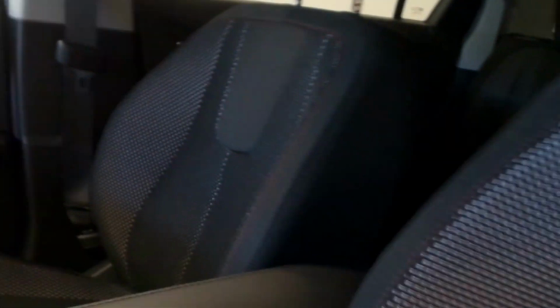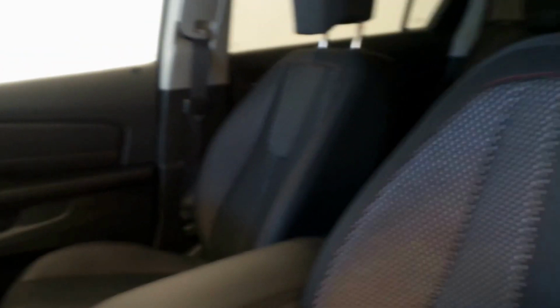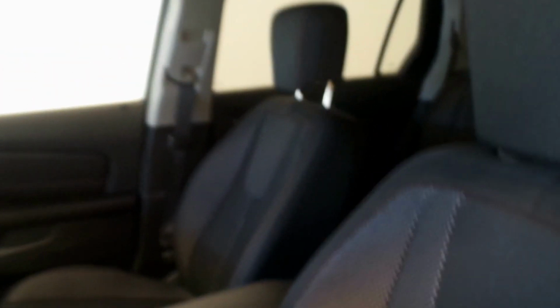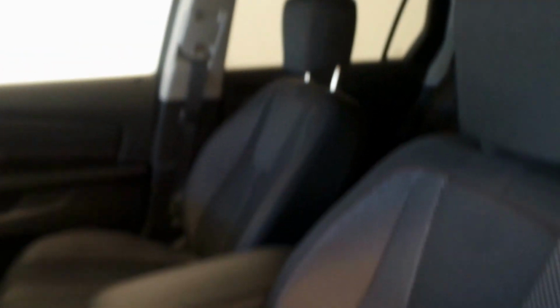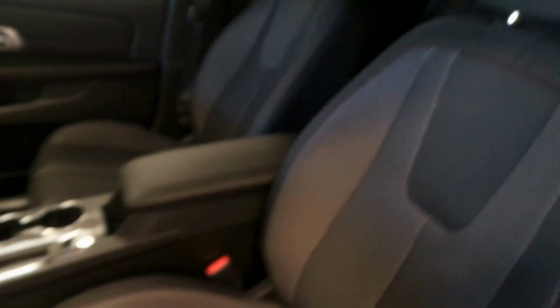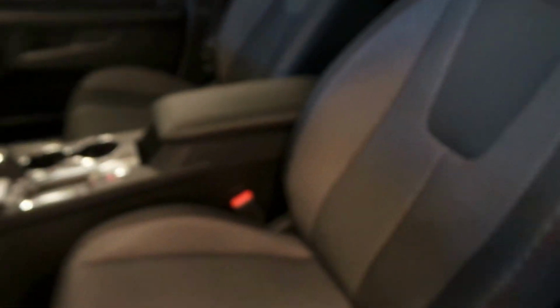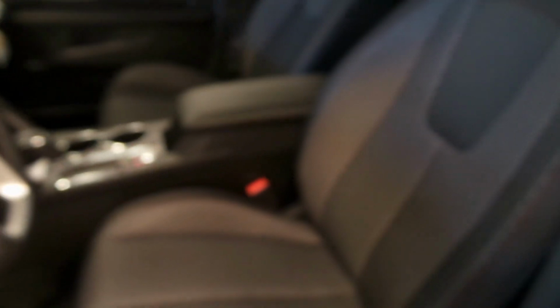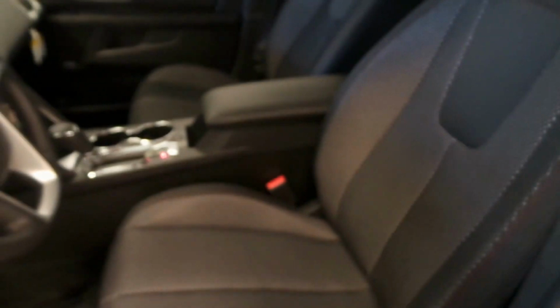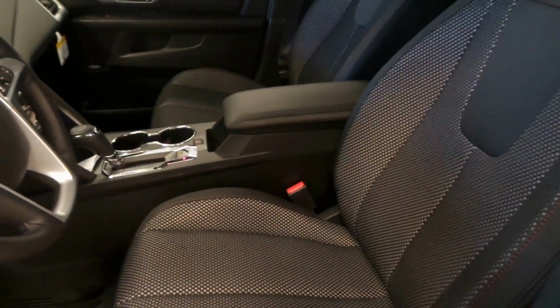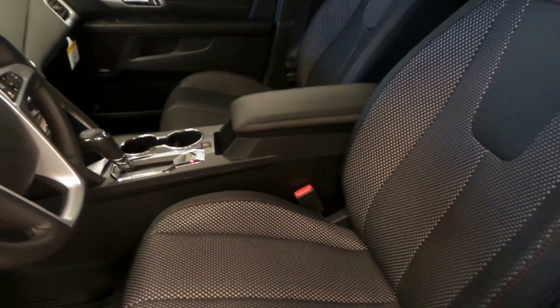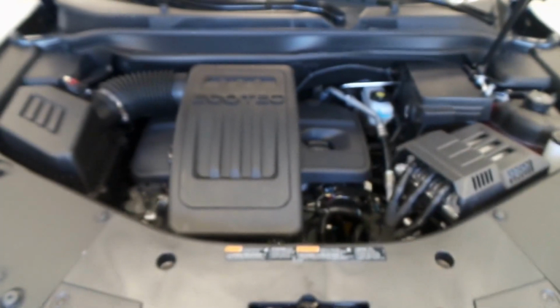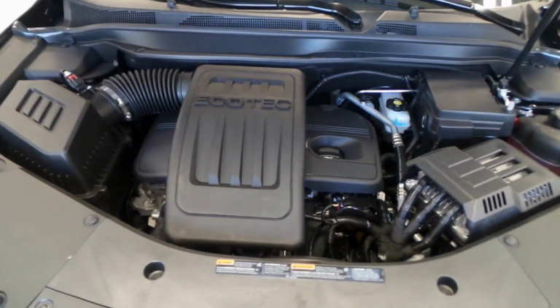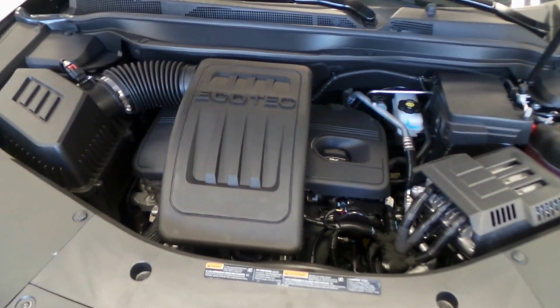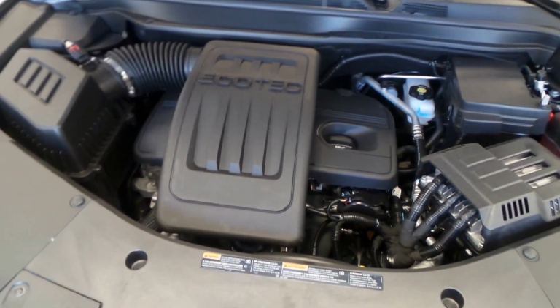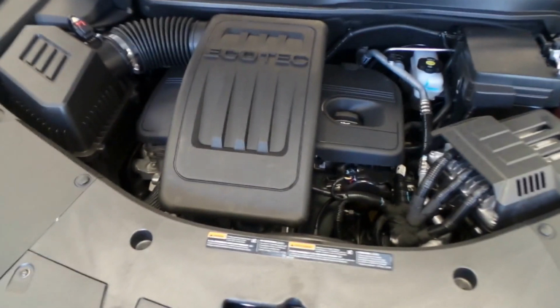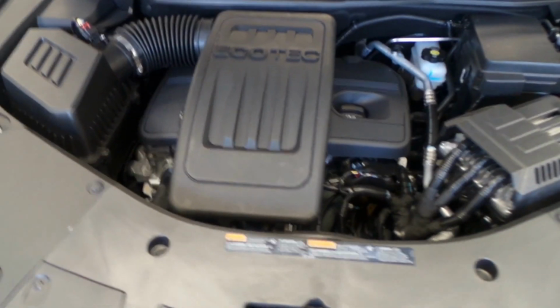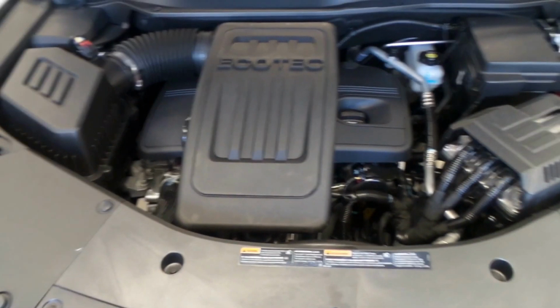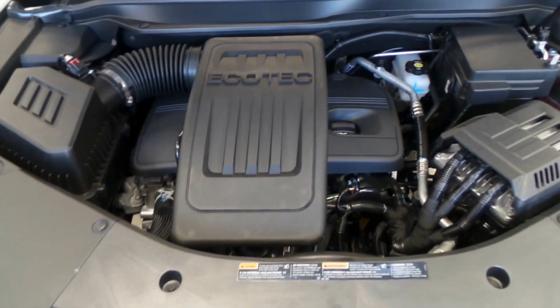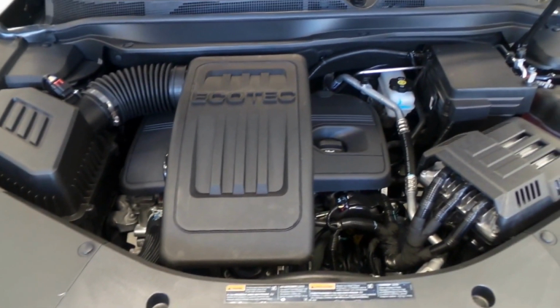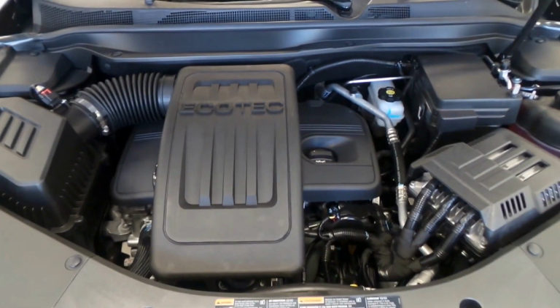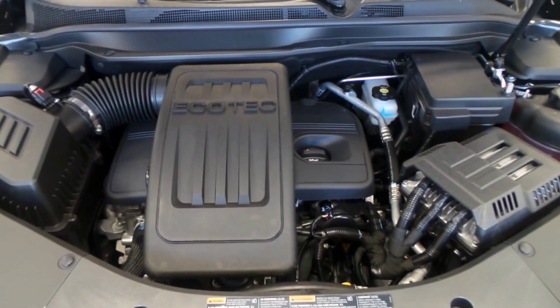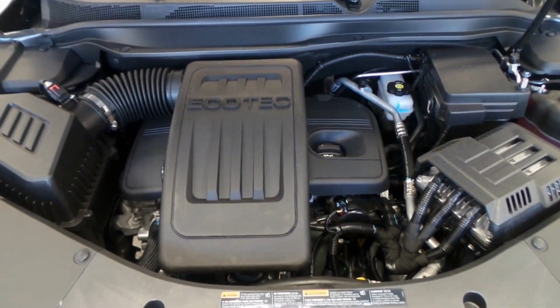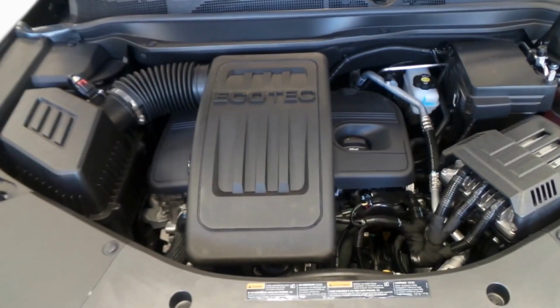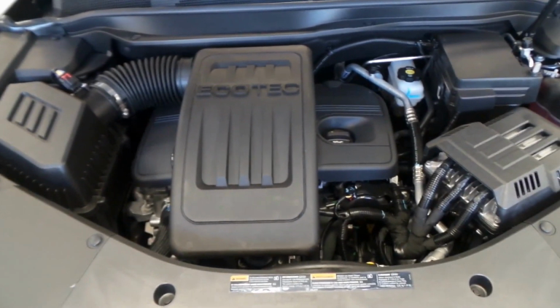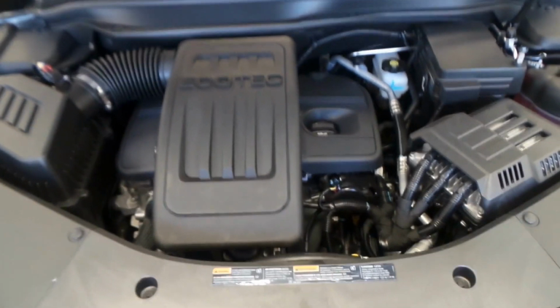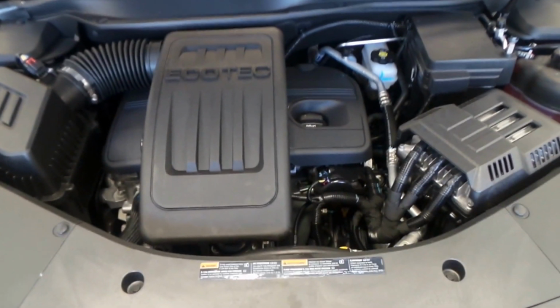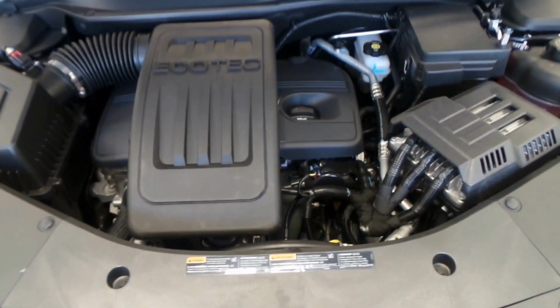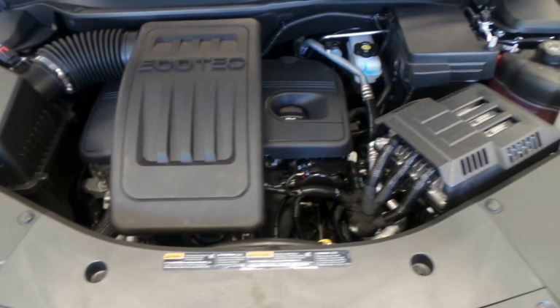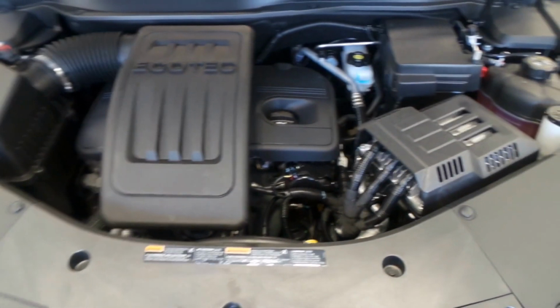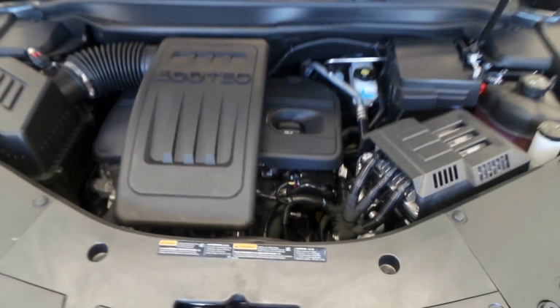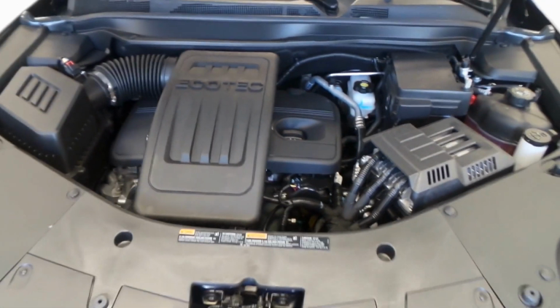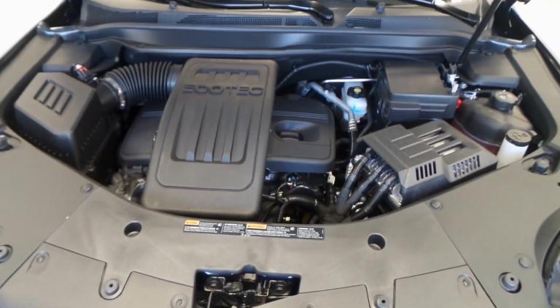And then there's black cloth interior again — really nice car. This is the 2.4-liter i4 engine. Really nice engine, lots of power and torque, but it does great on gas mileage for an SUV.